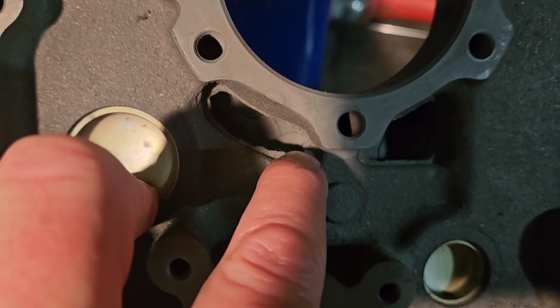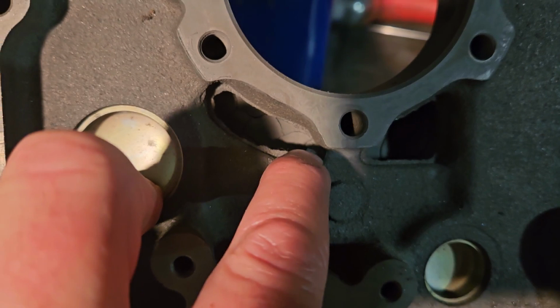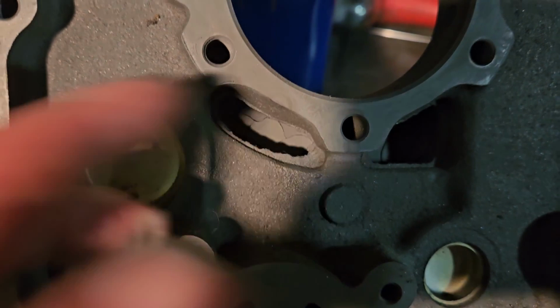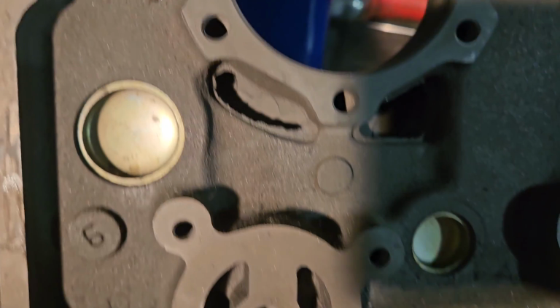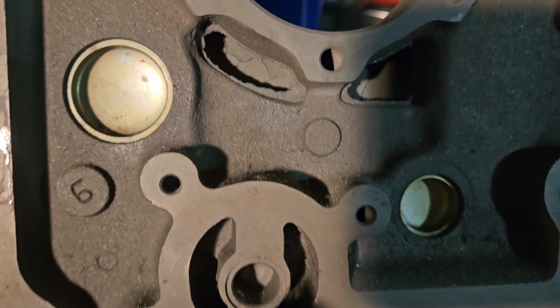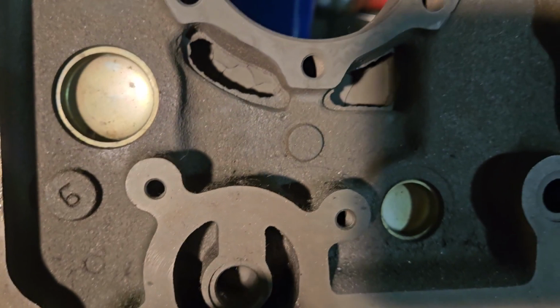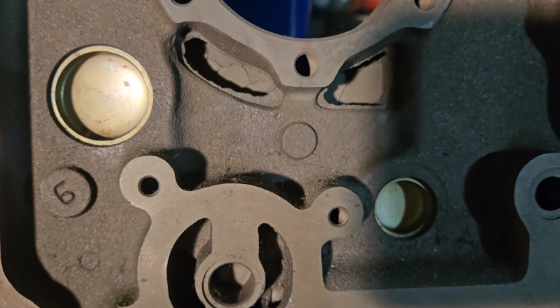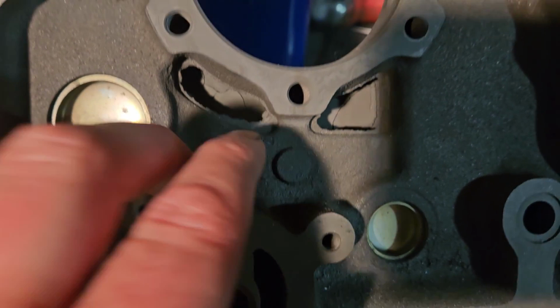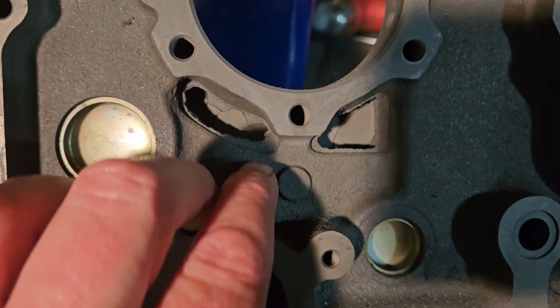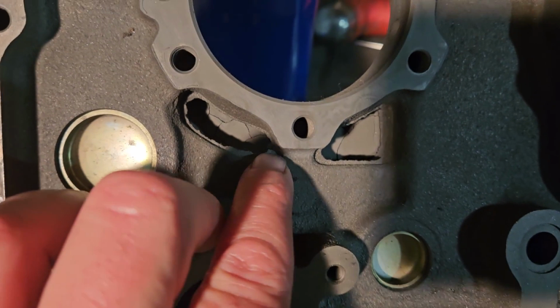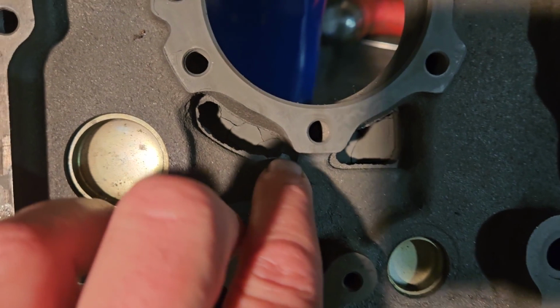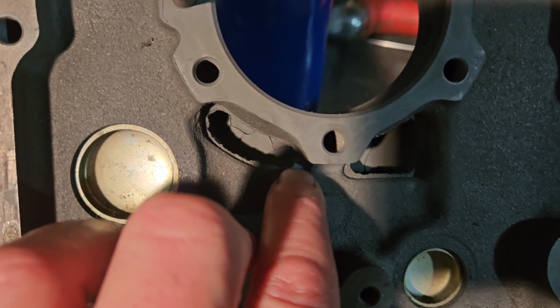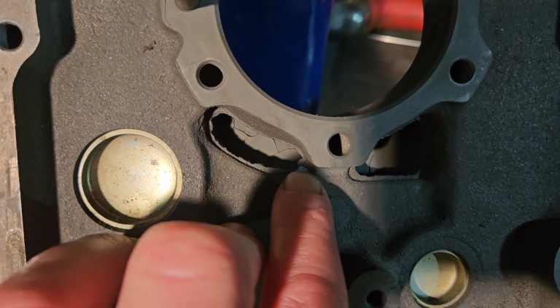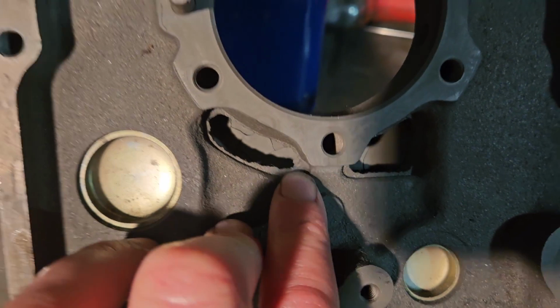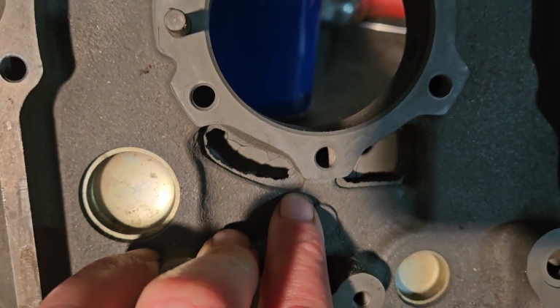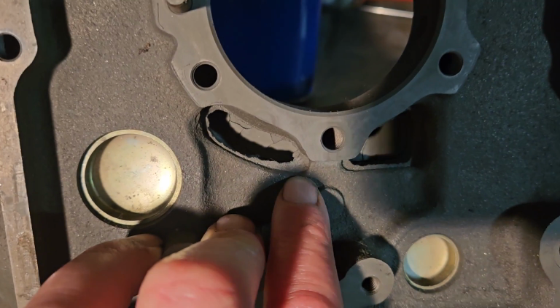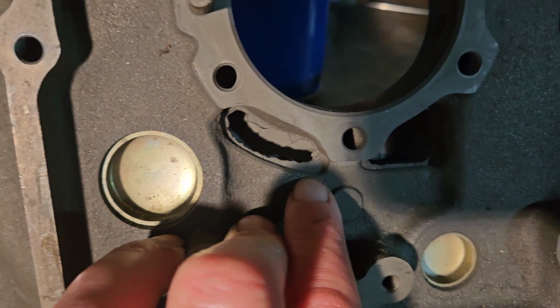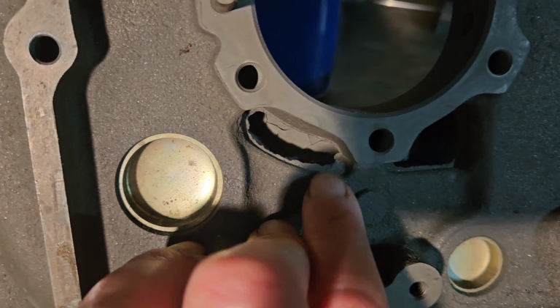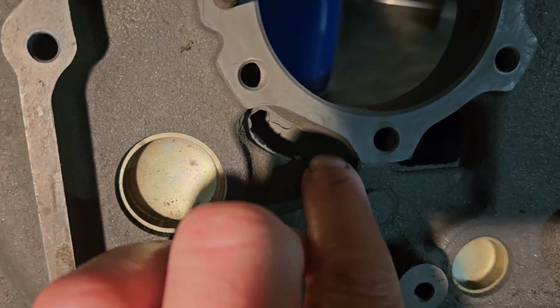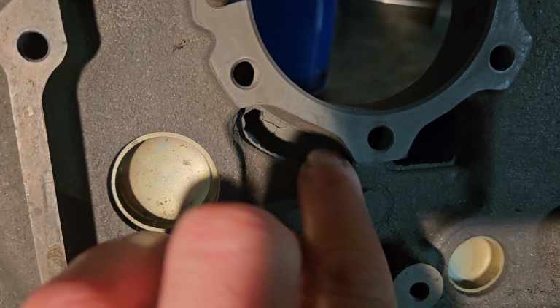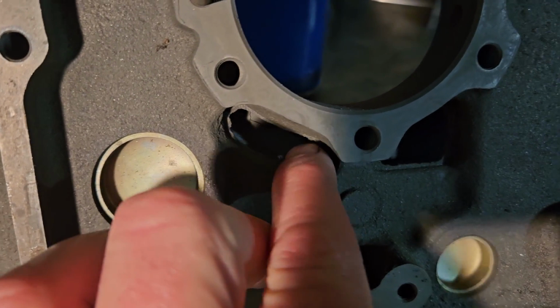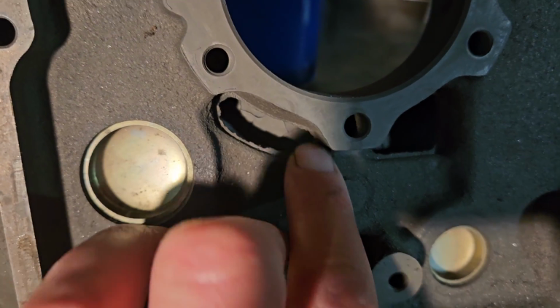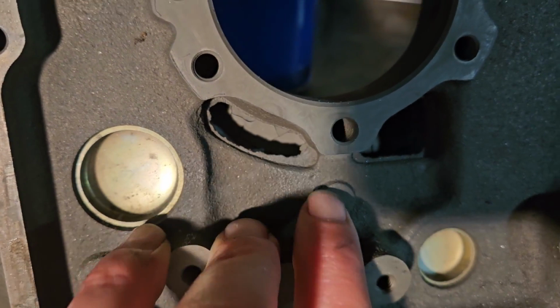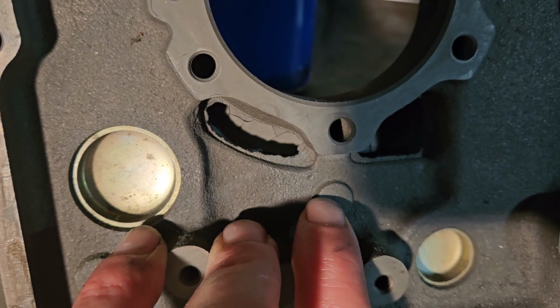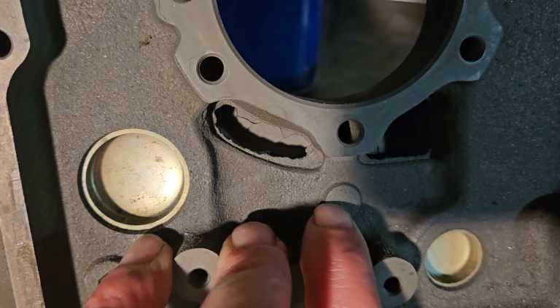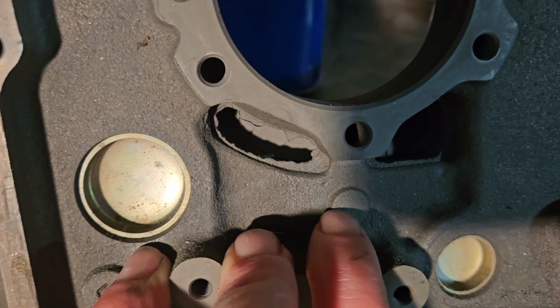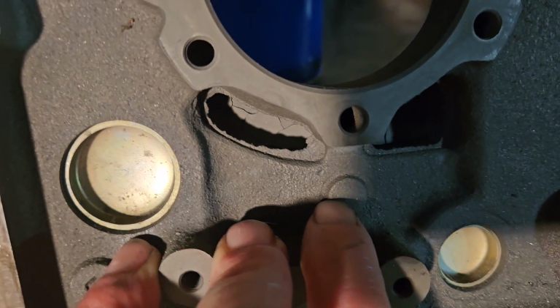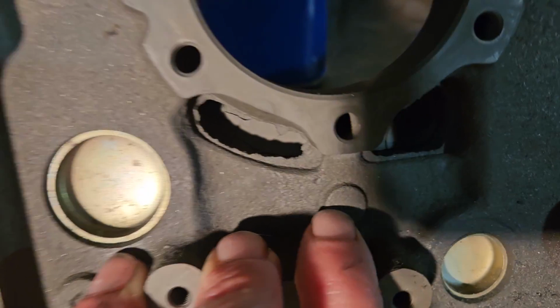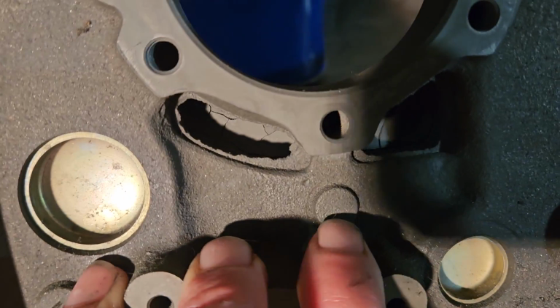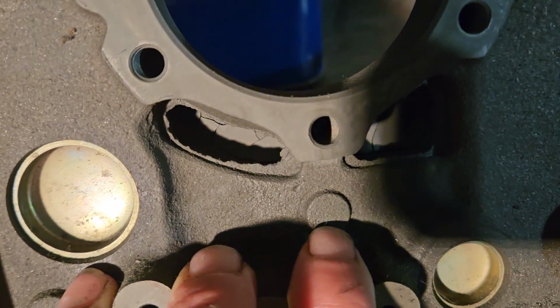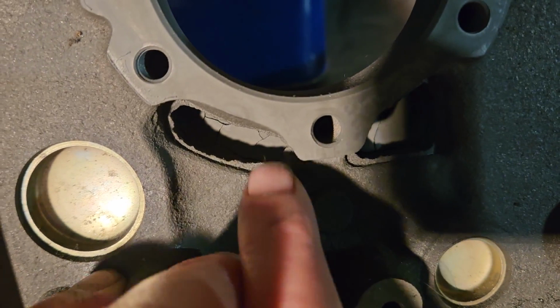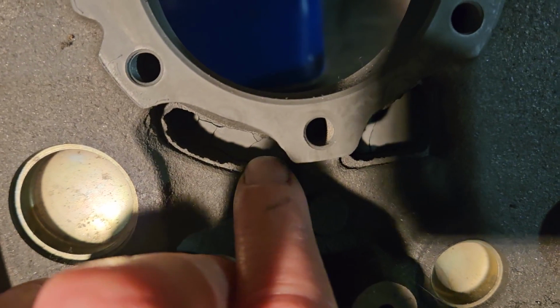That flange can protrude enough that it actually can break off. I've seen chunks of this down in the oil pan — that's no good. And it can cause a lot of grime buildup on the backside, which is also no good.